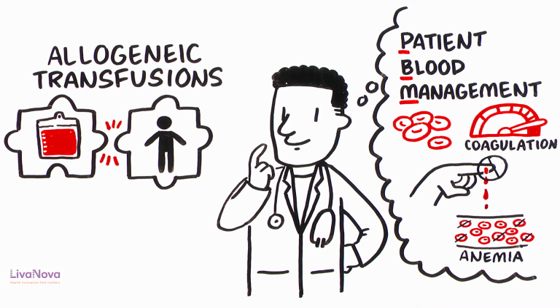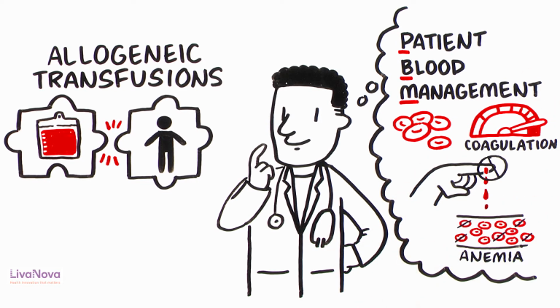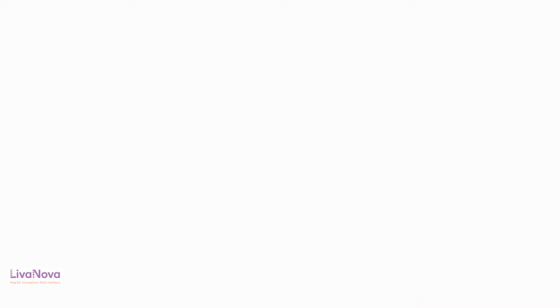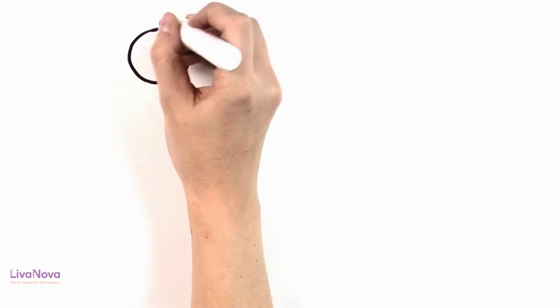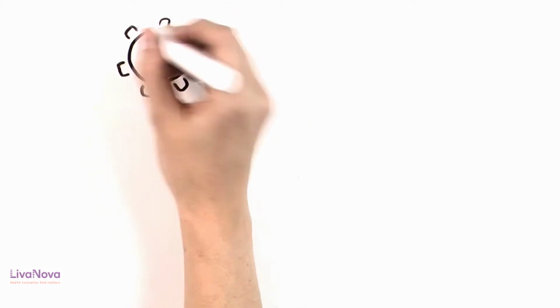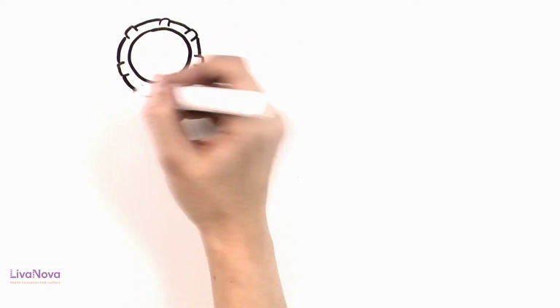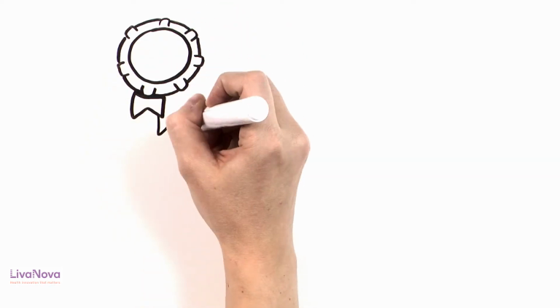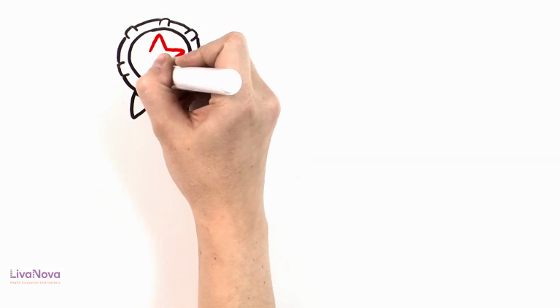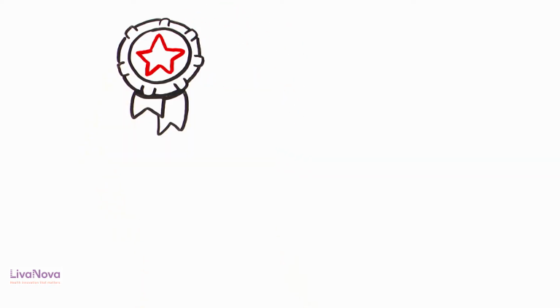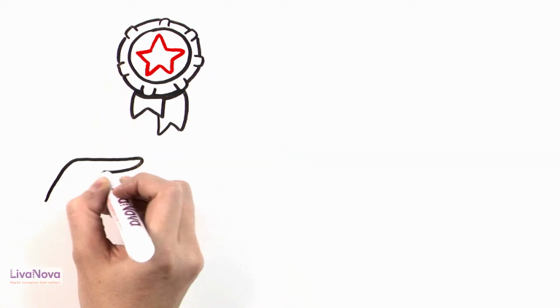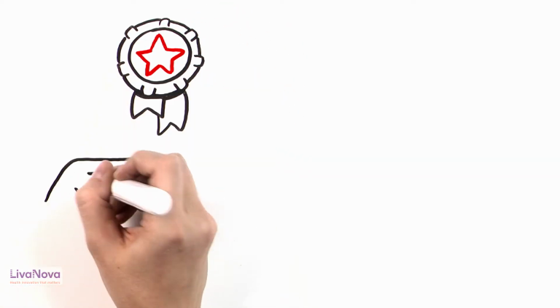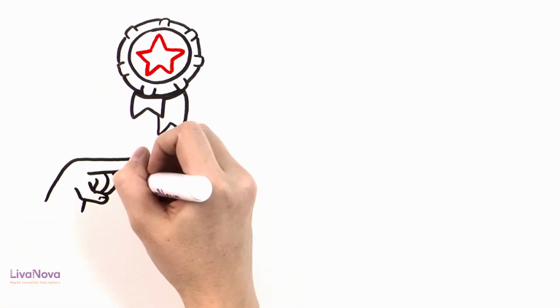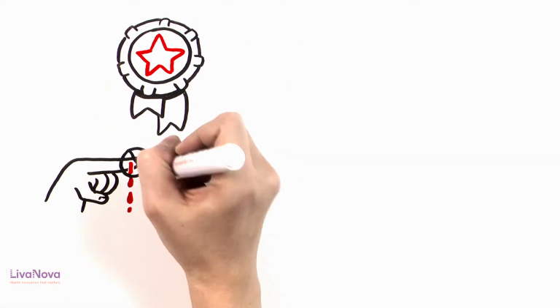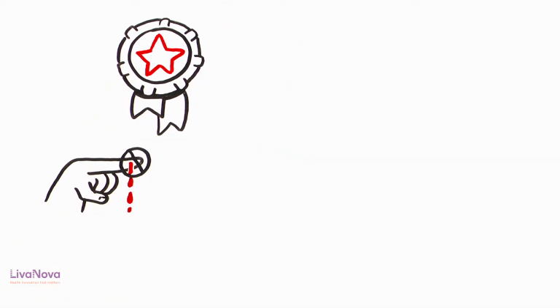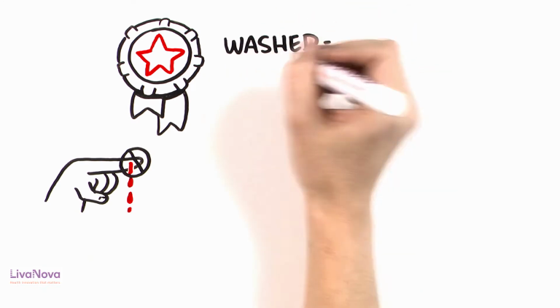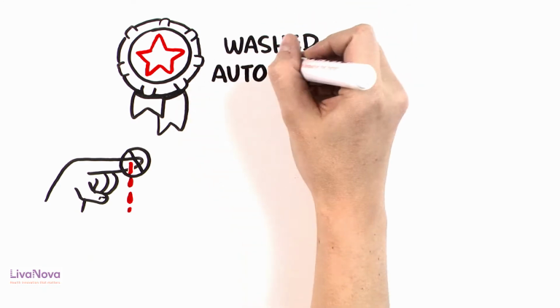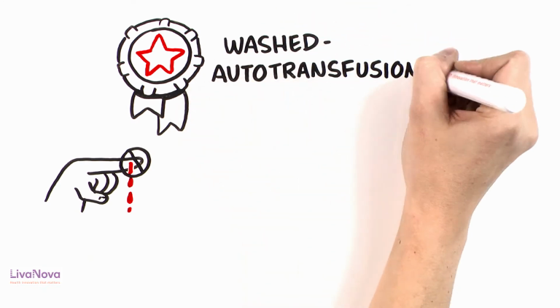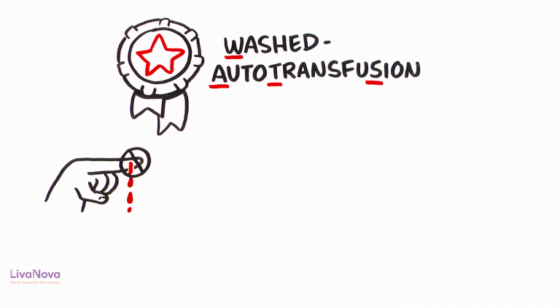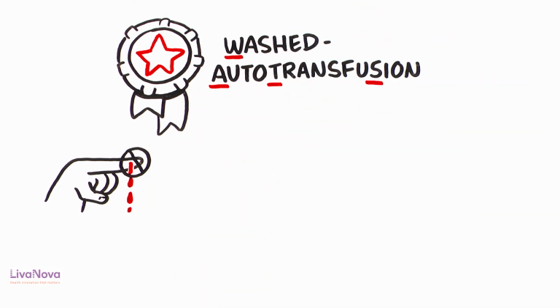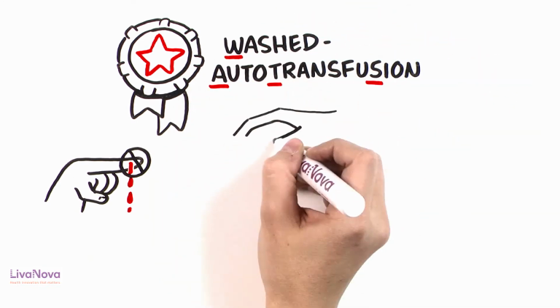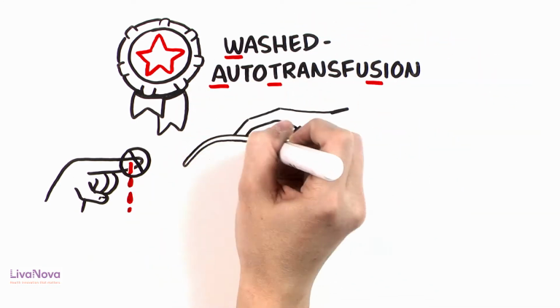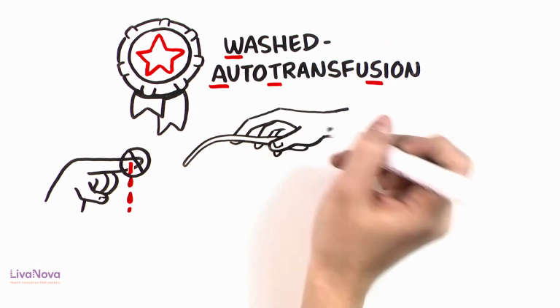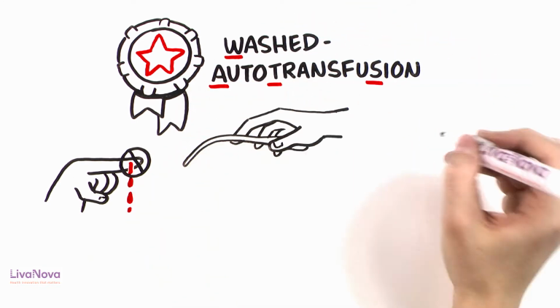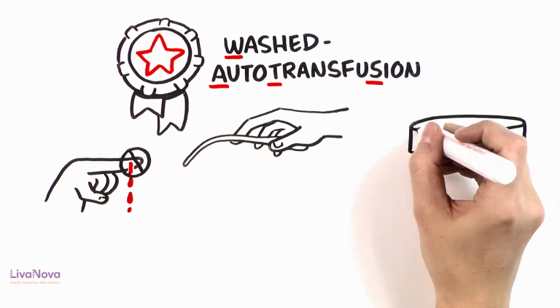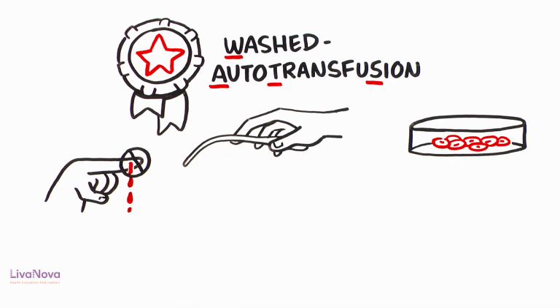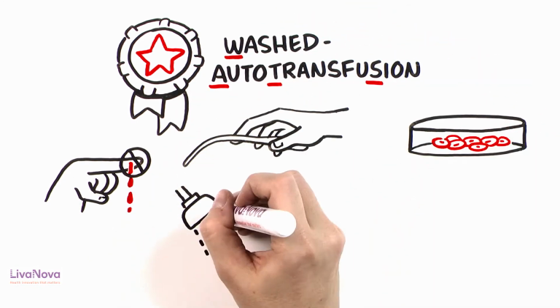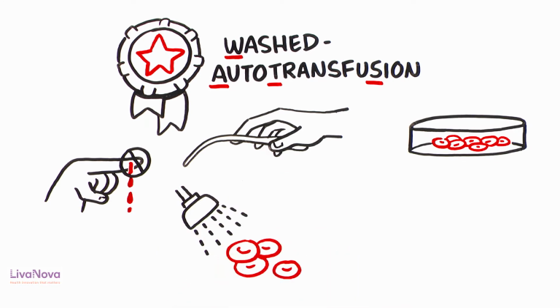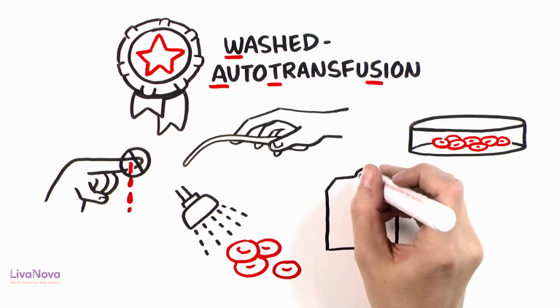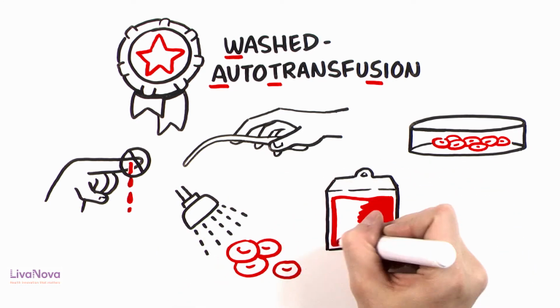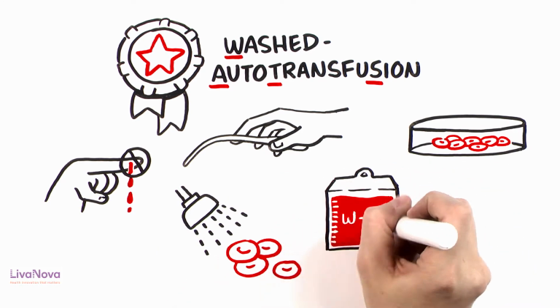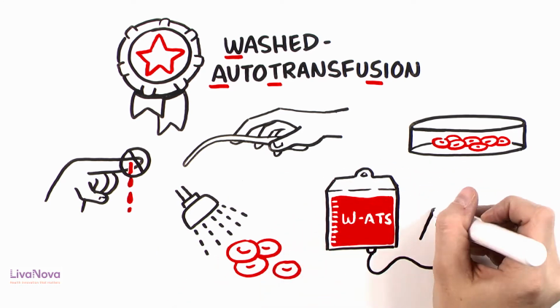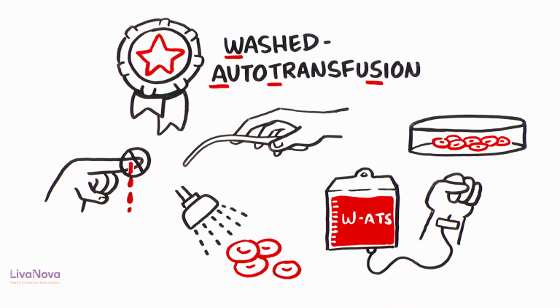One particularly notable therapy available to minimize intraoperative blood loss is washed autotransfusion, consisting of the collection, concentration, washing, and re-infusion of the patient's own blood.